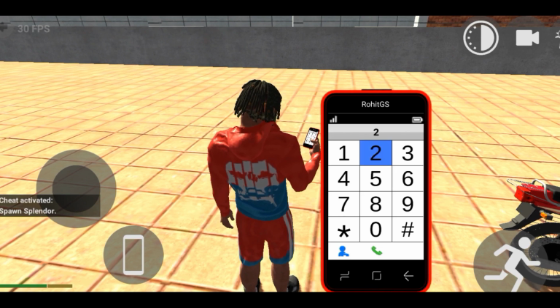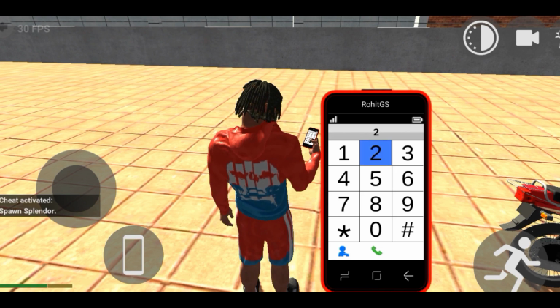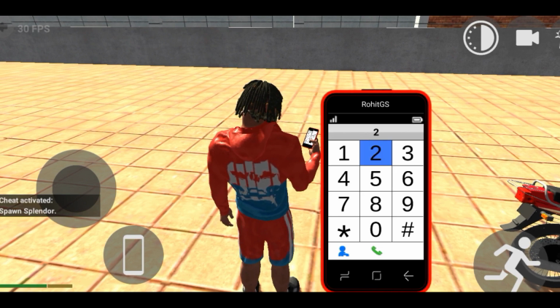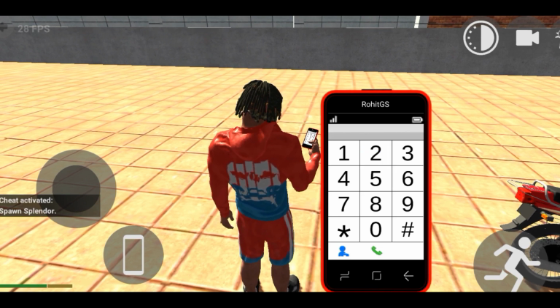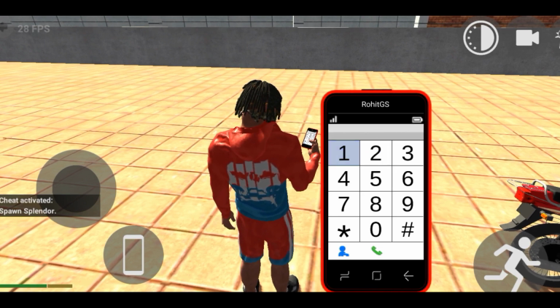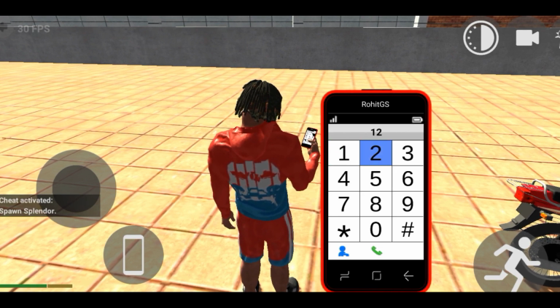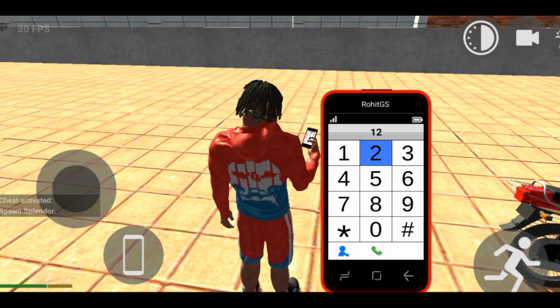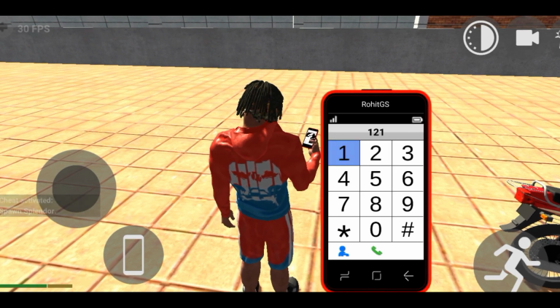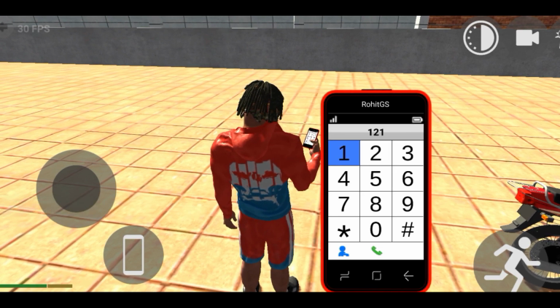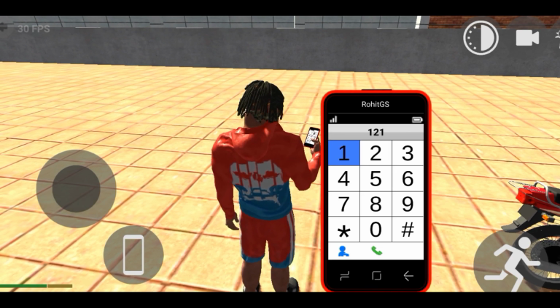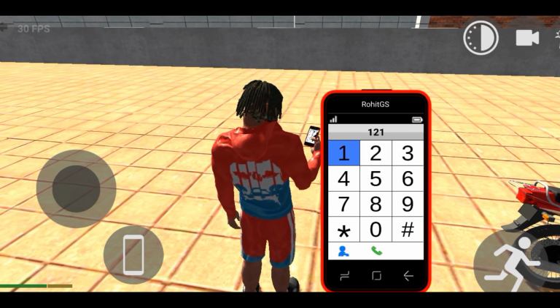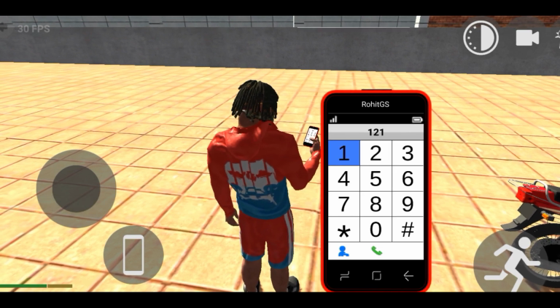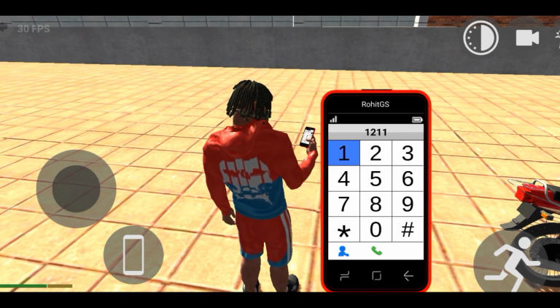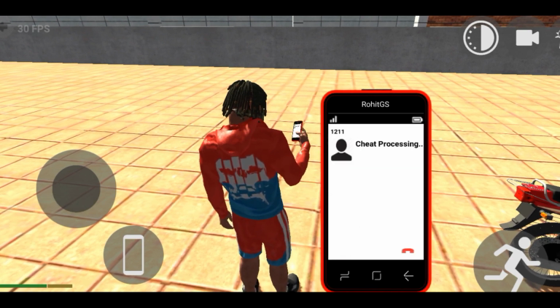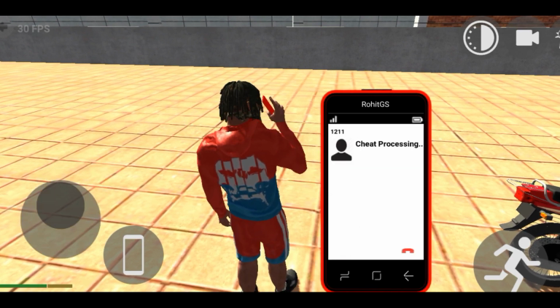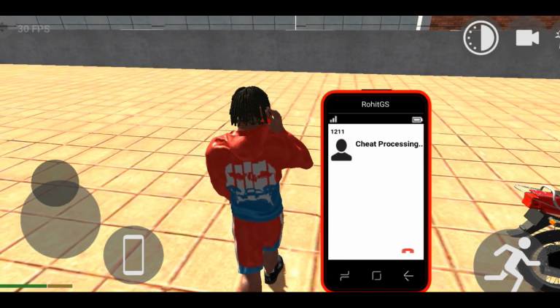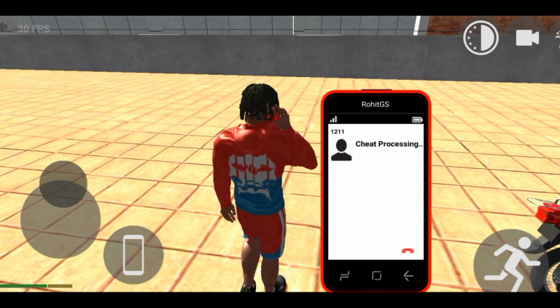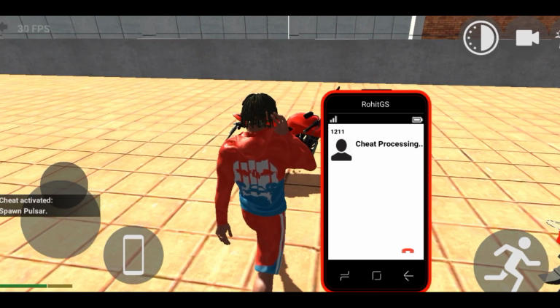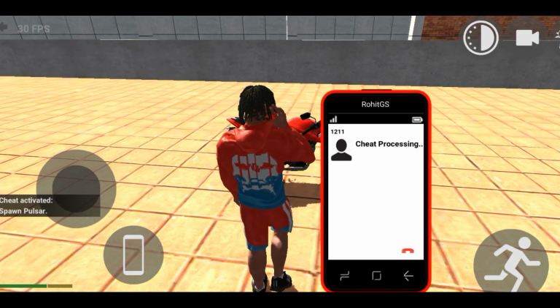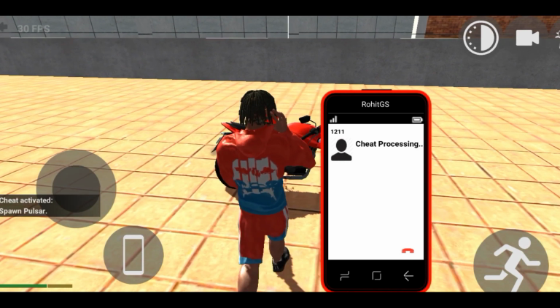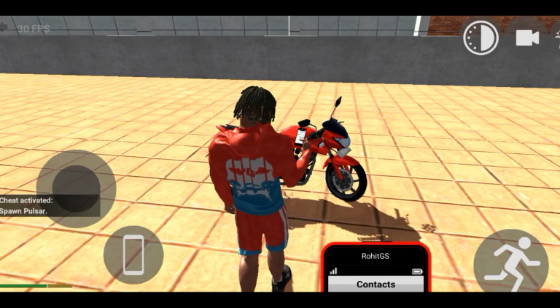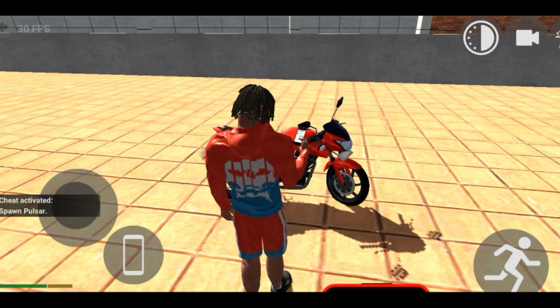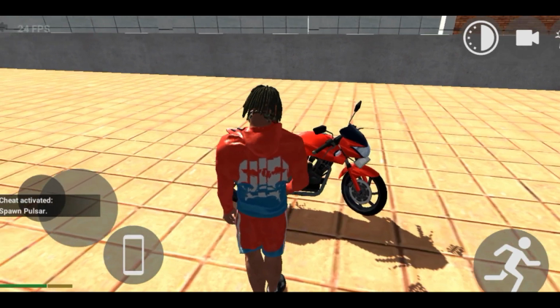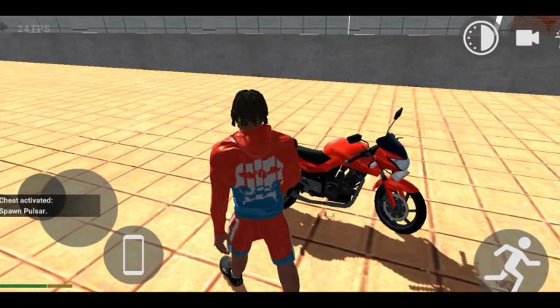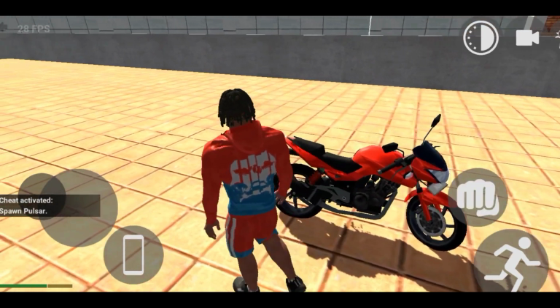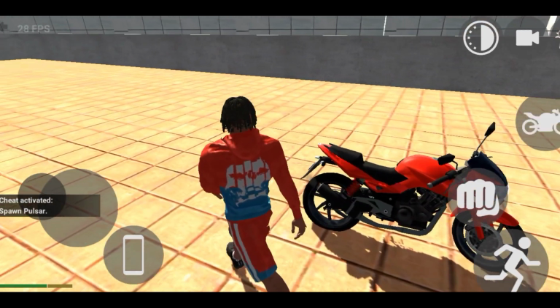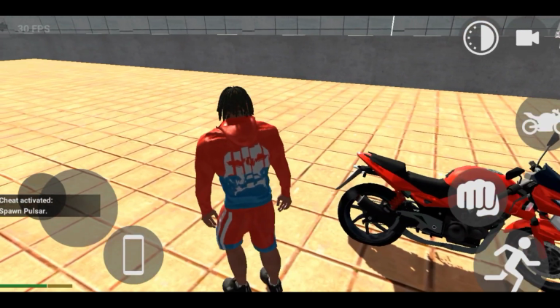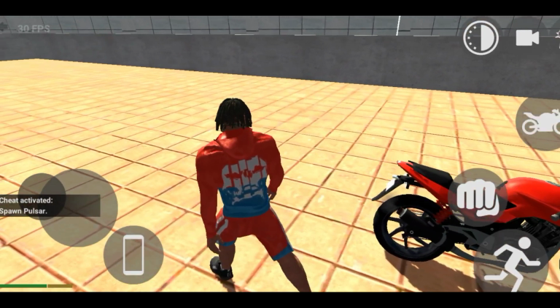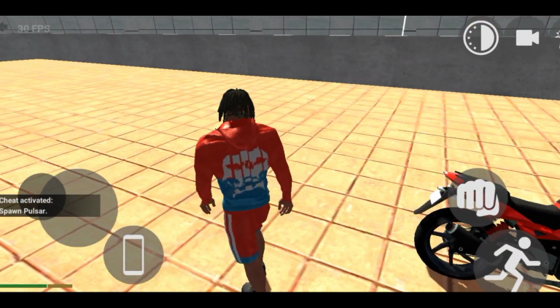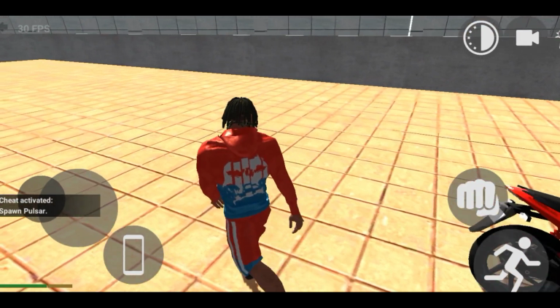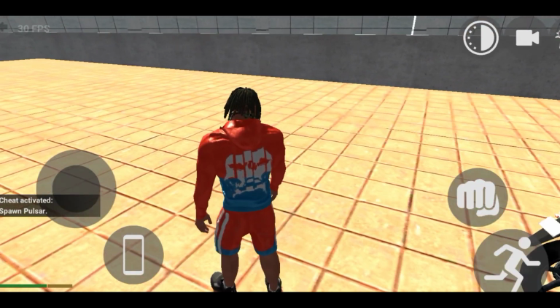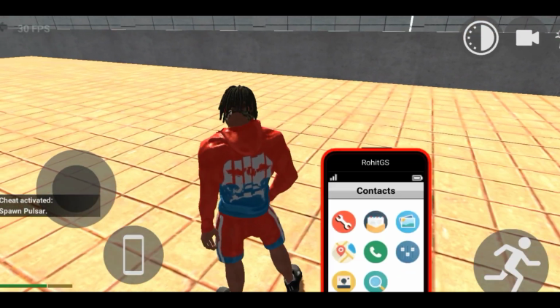The next cheat code is Pulsar. Very few people know this one. For this, we have to dial 1211, and after dialing it, we will get the Pulsar back. It can be seen in red color — very few people know this.